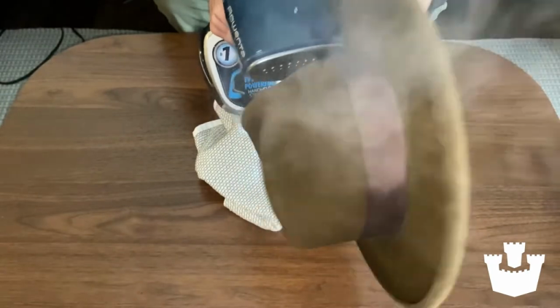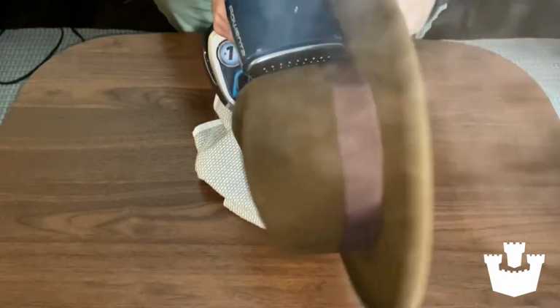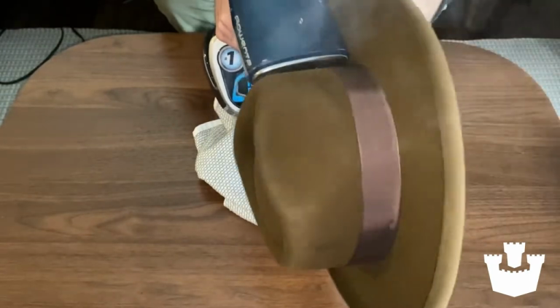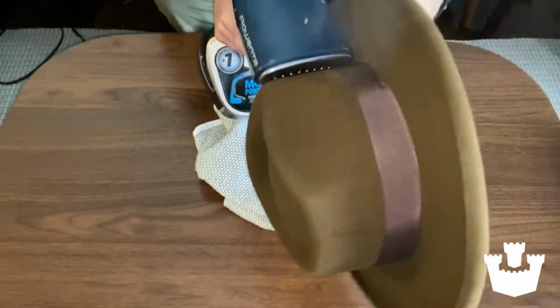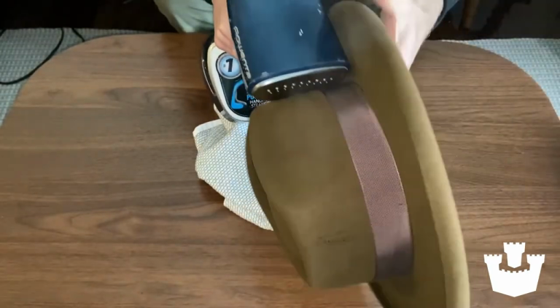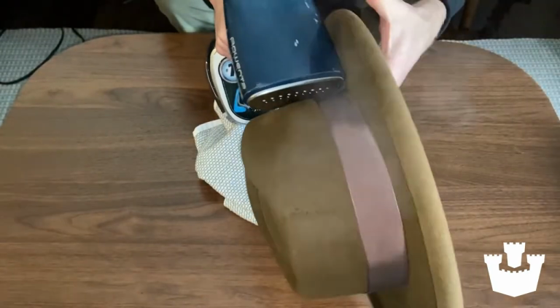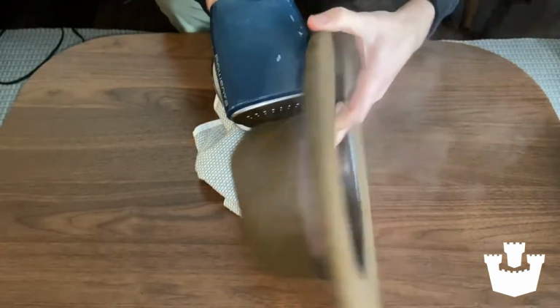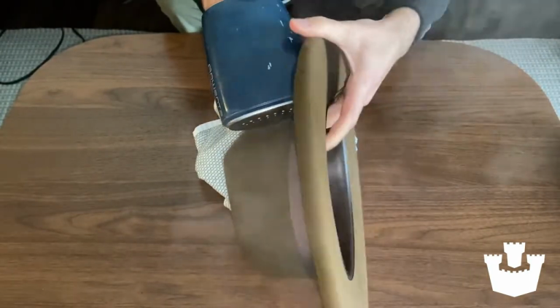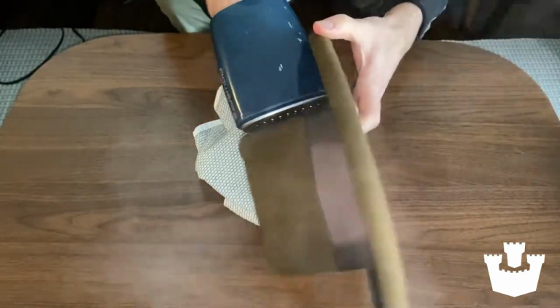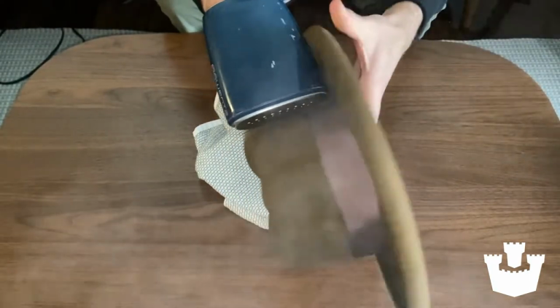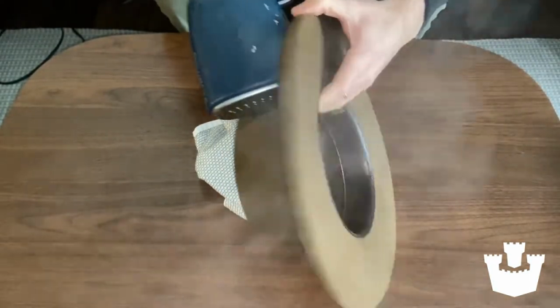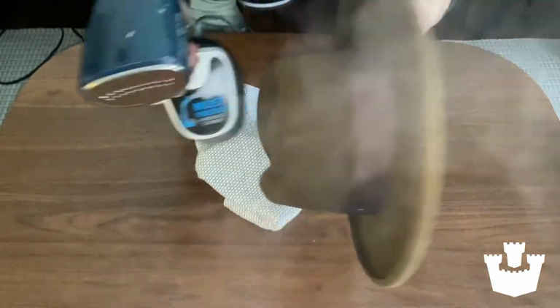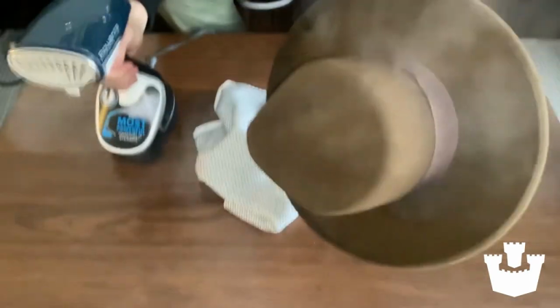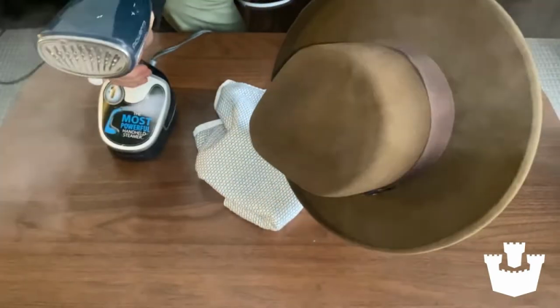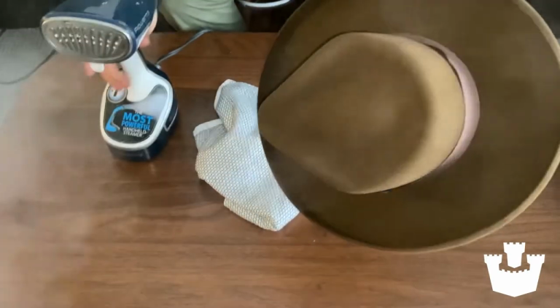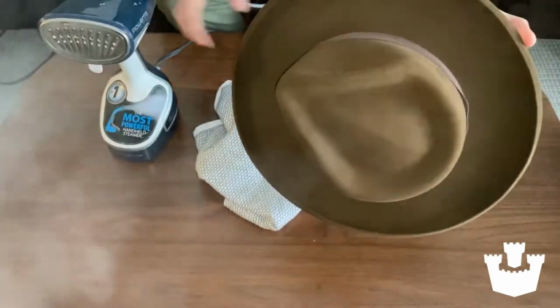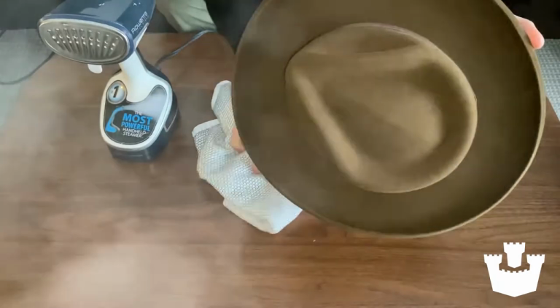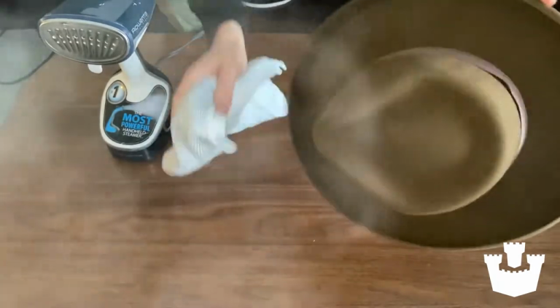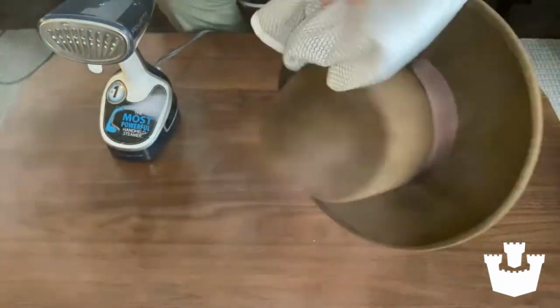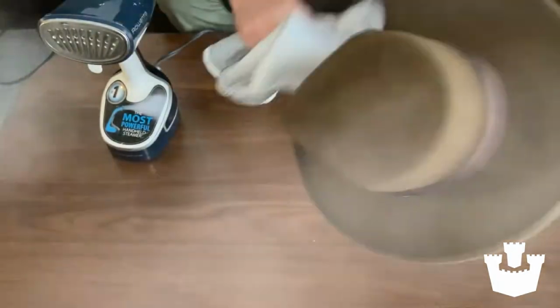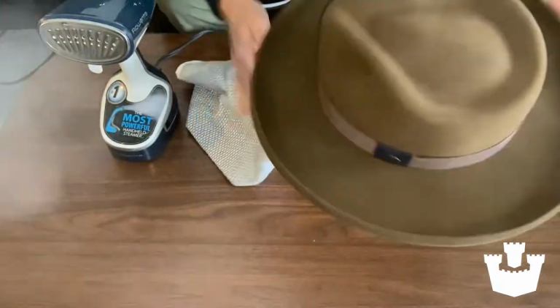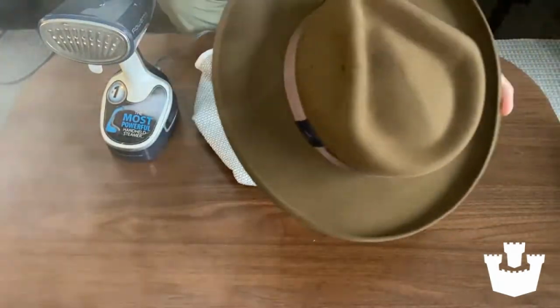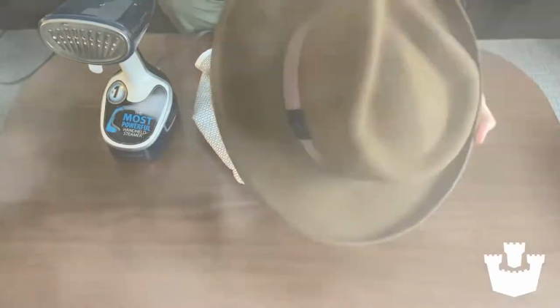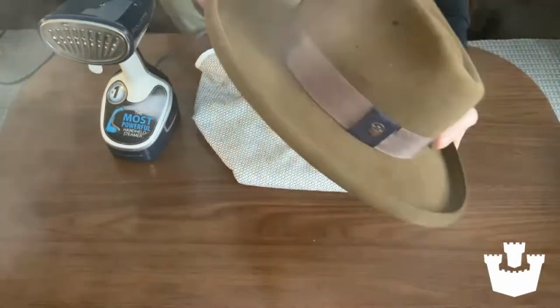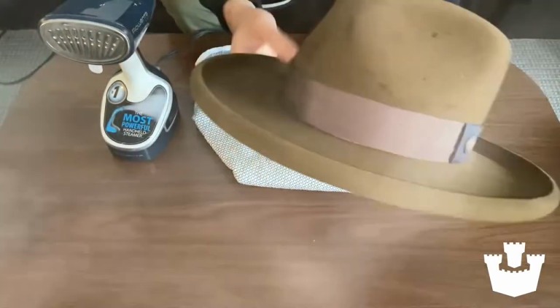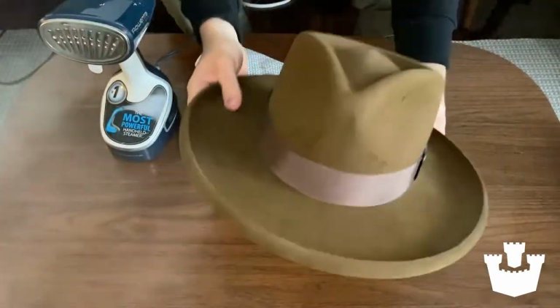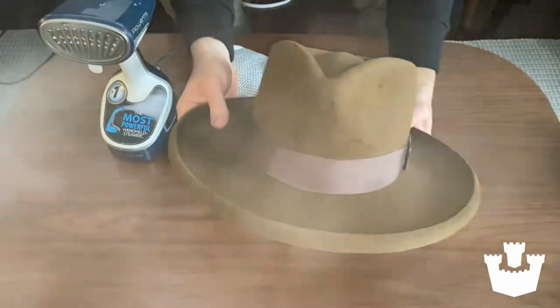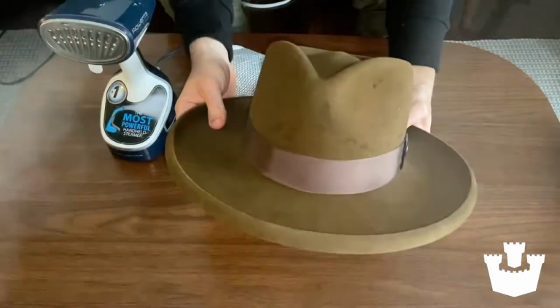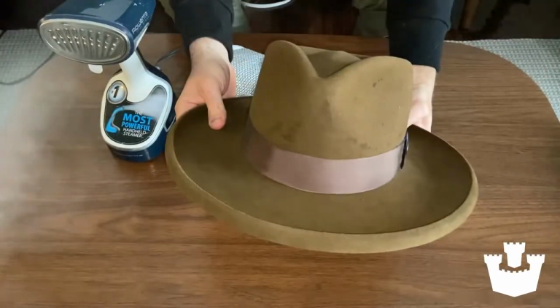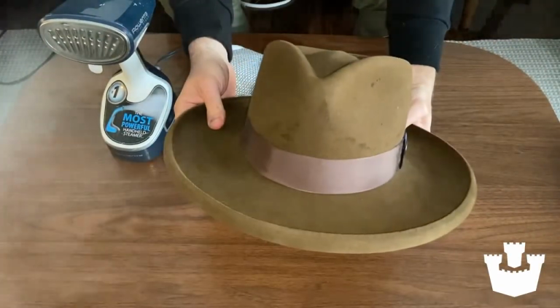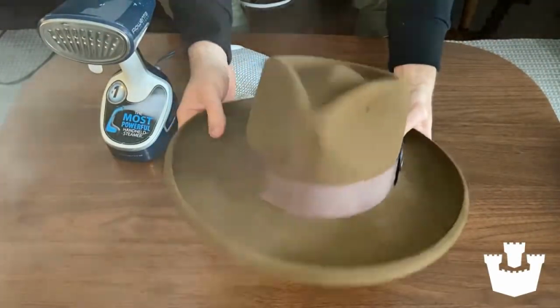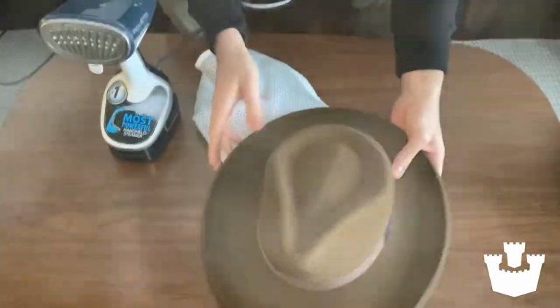If you need to go back and re-hit a spot, just go back — just one consistent movement. You can see this will clean it up nicely for you. Wrinkles gone.